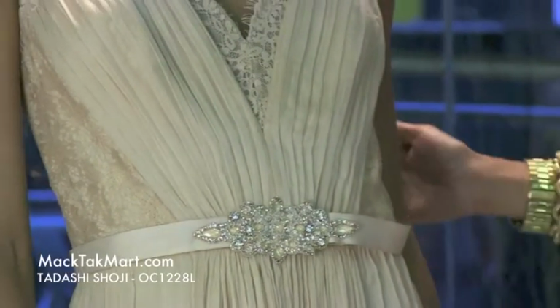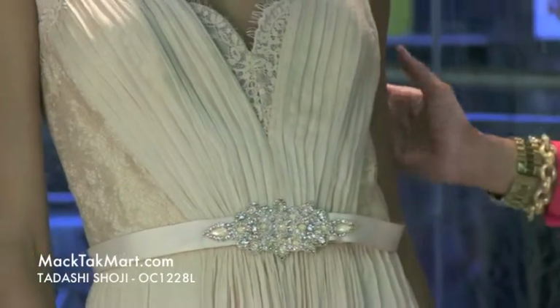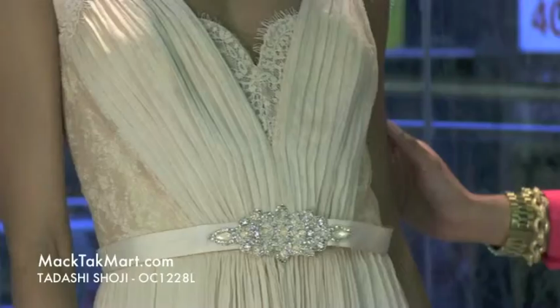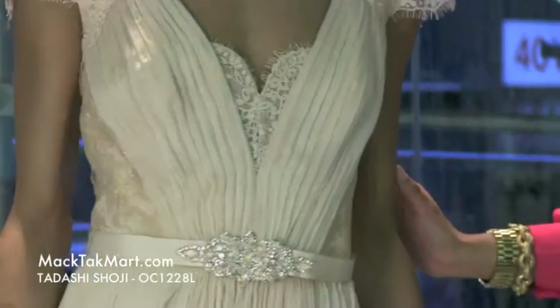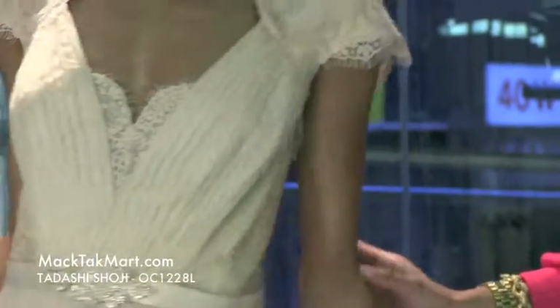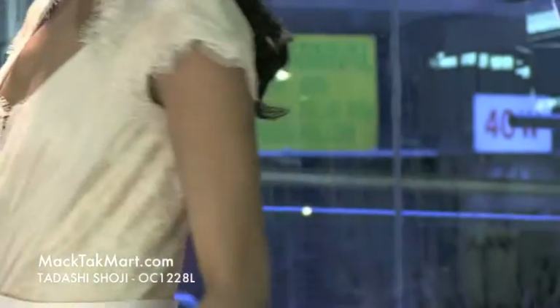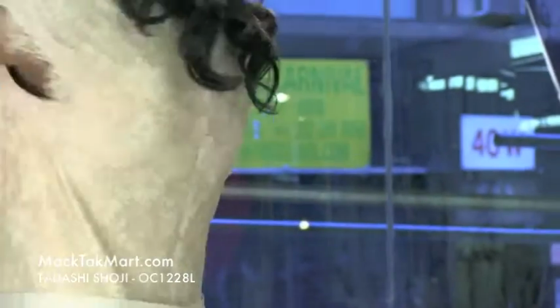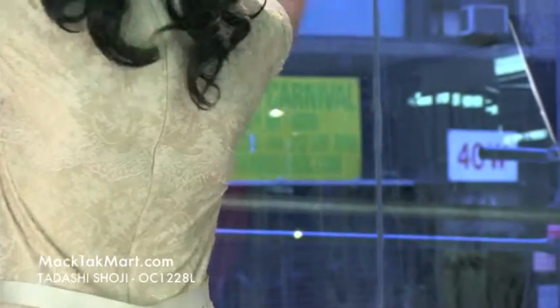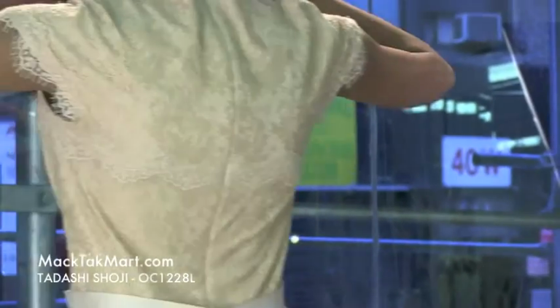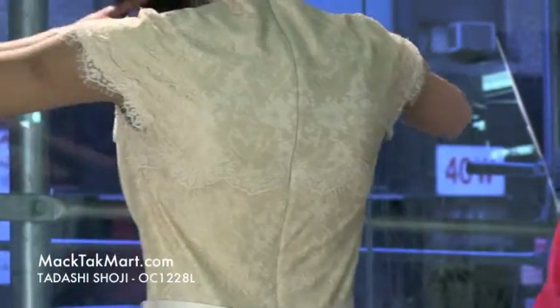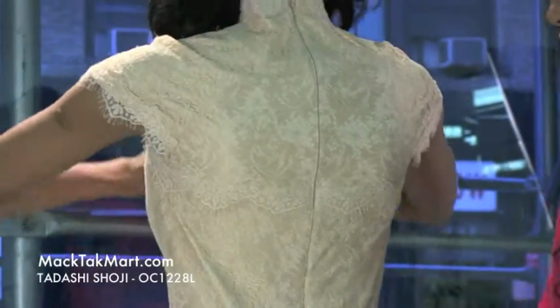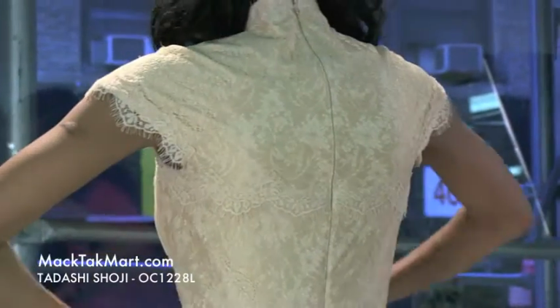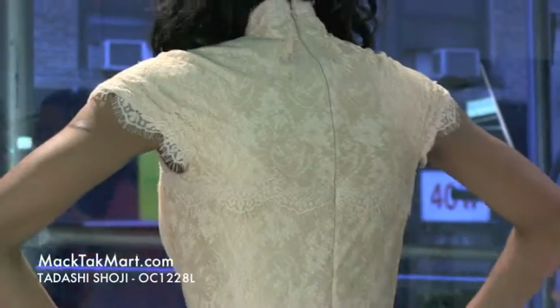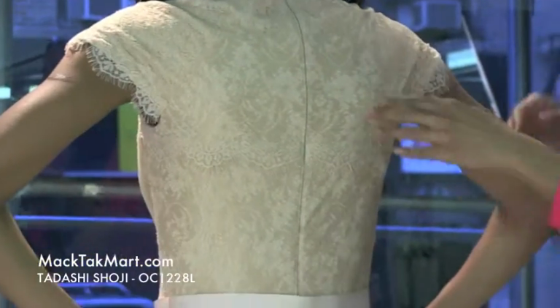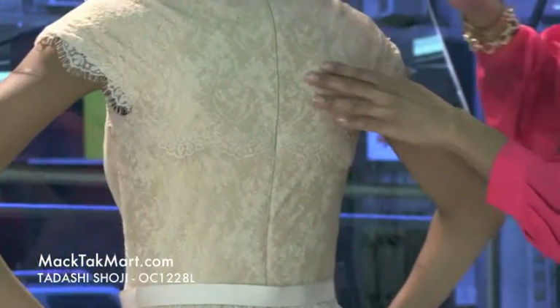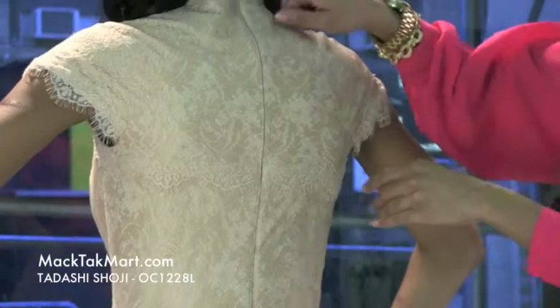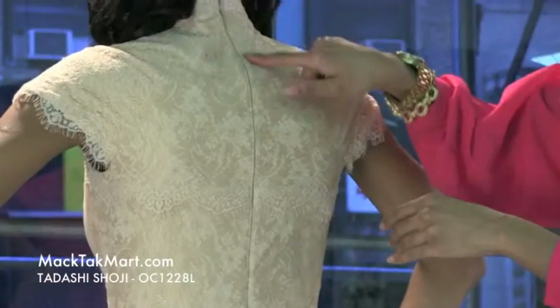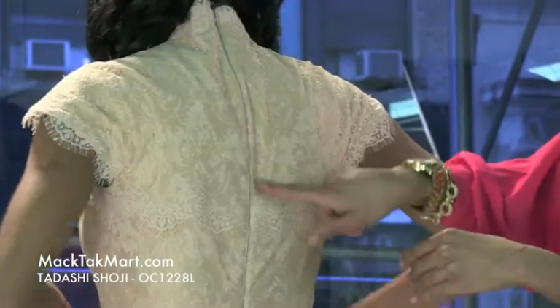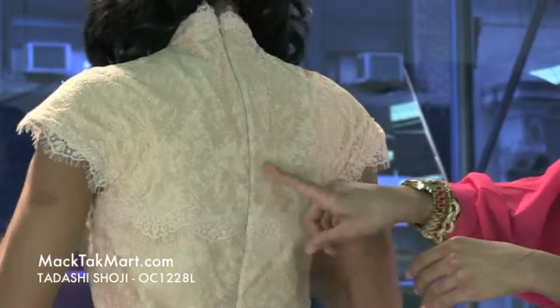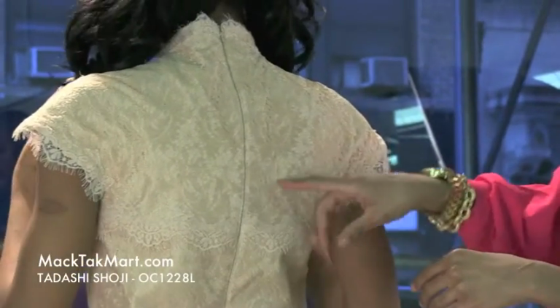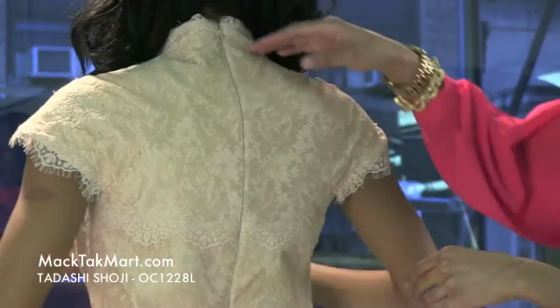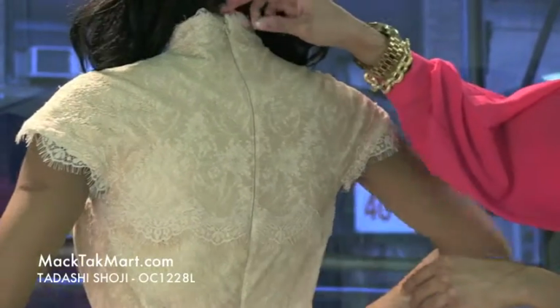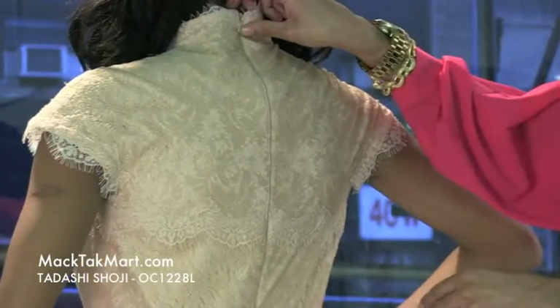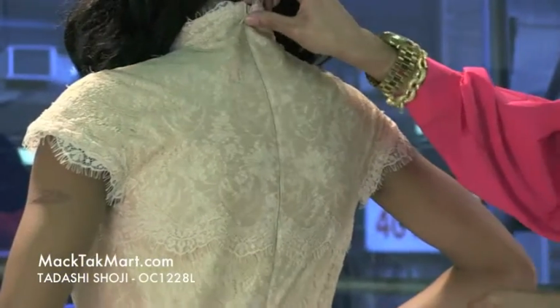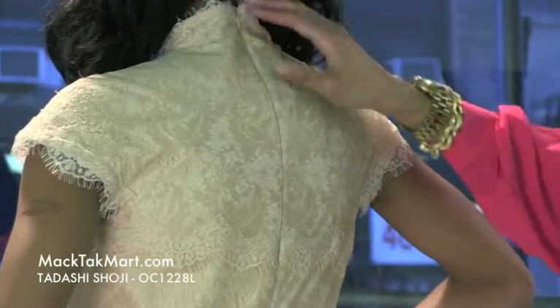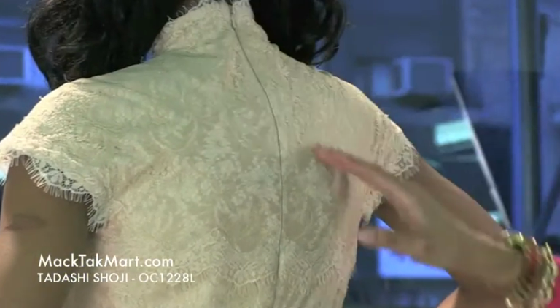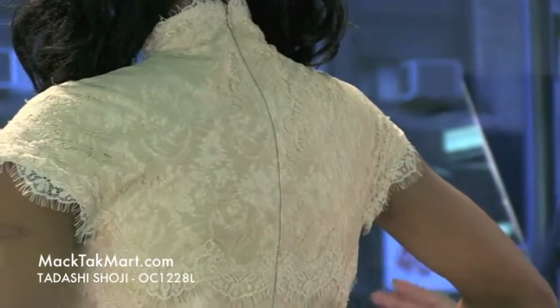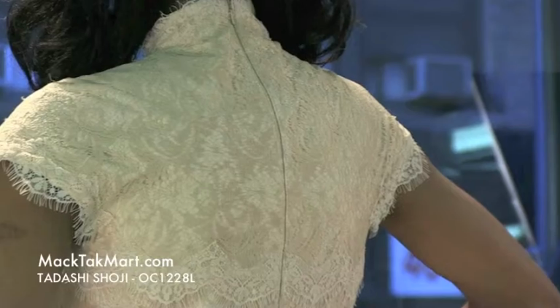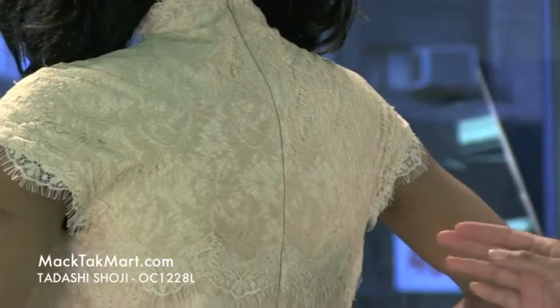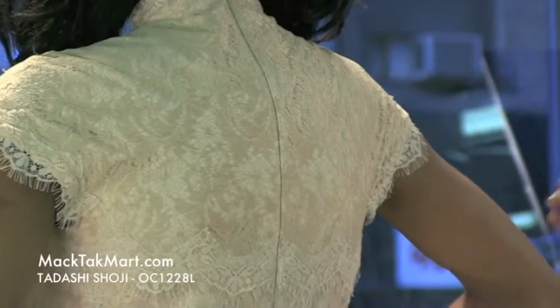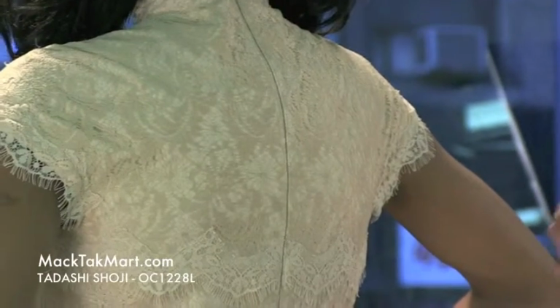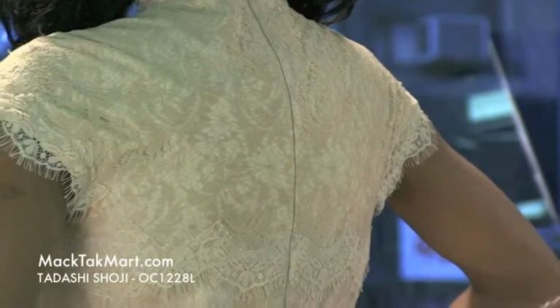If we turn around again, you can see that this dress is very flowy and very light. The zipper is in fact transparent, sitting very high in the back, not showing too much skin, which makes it very classy and elegant.